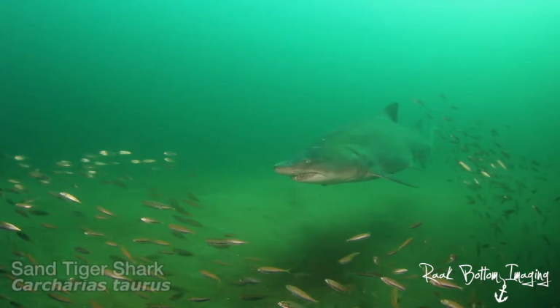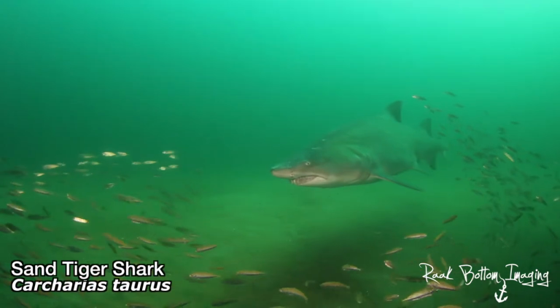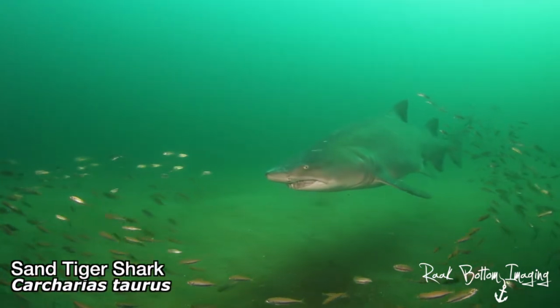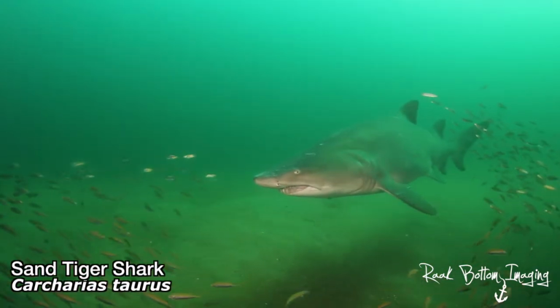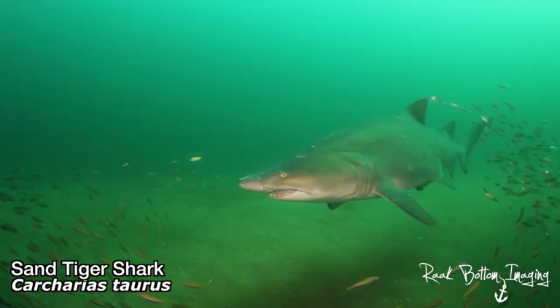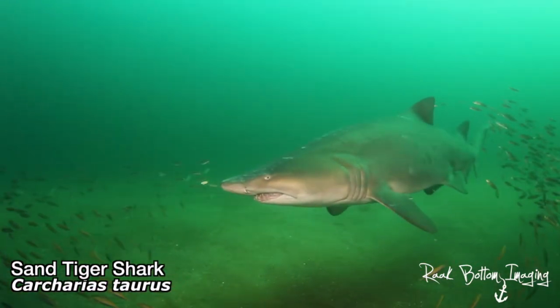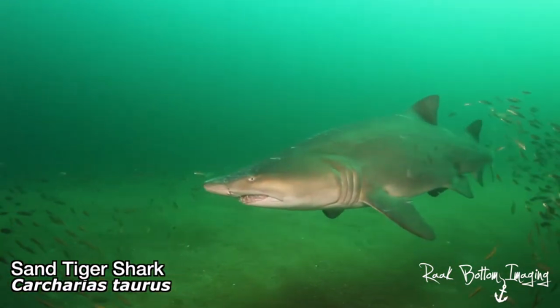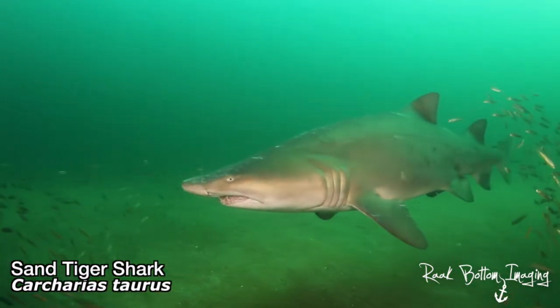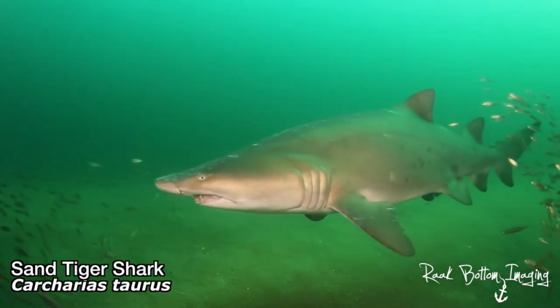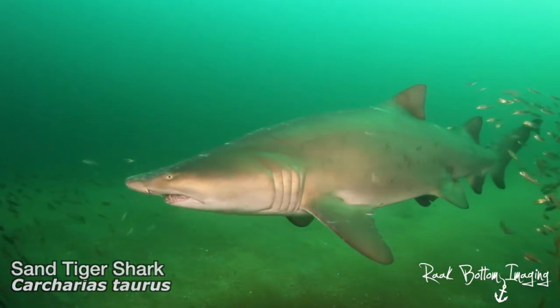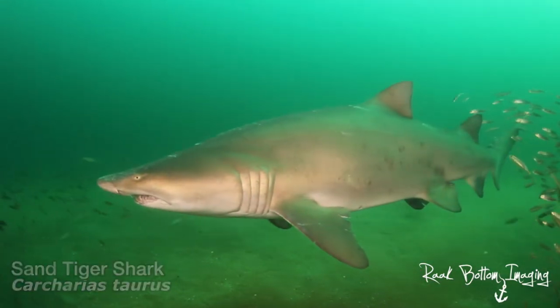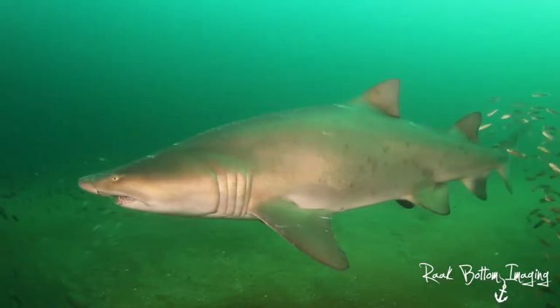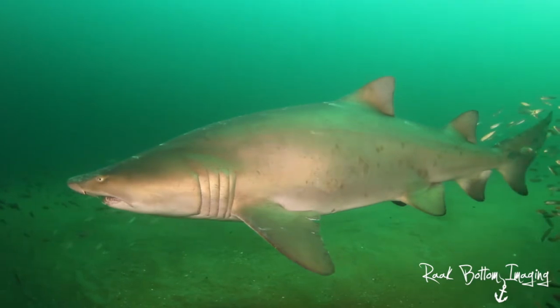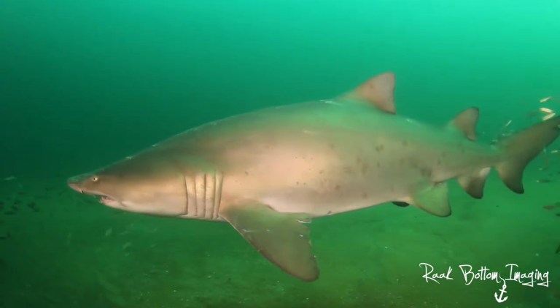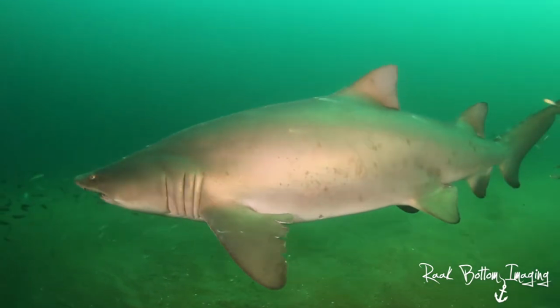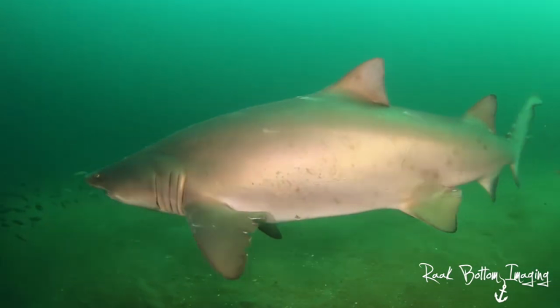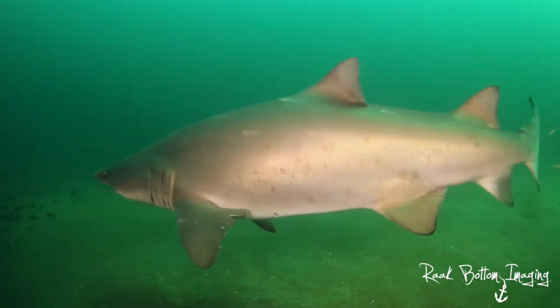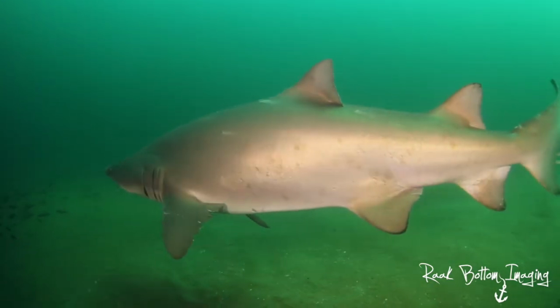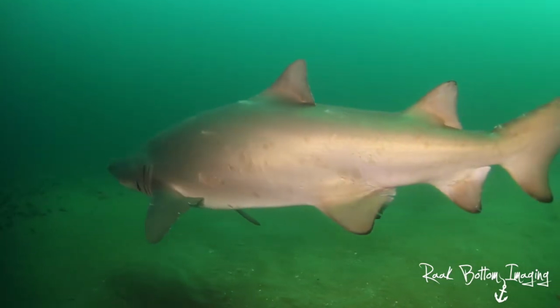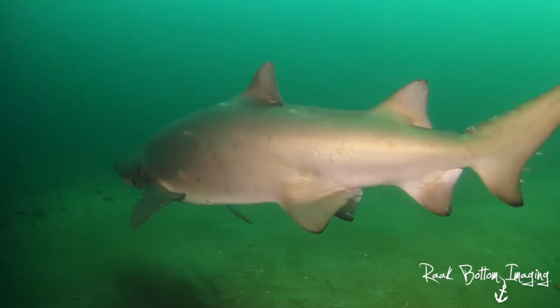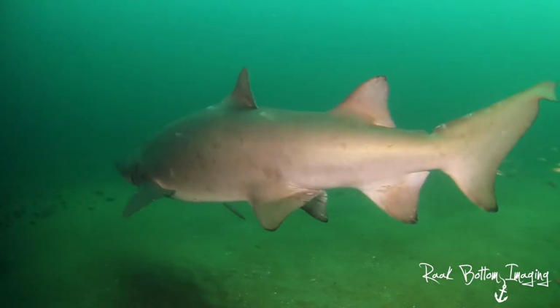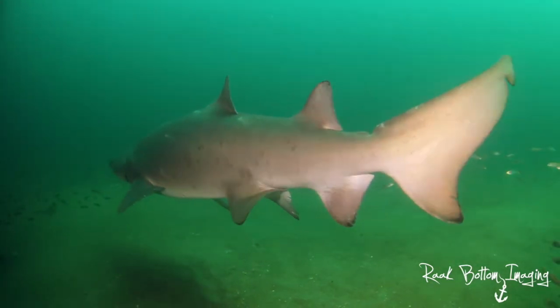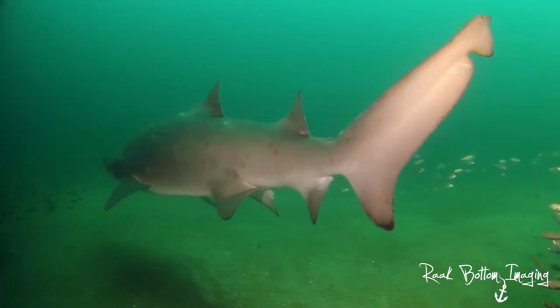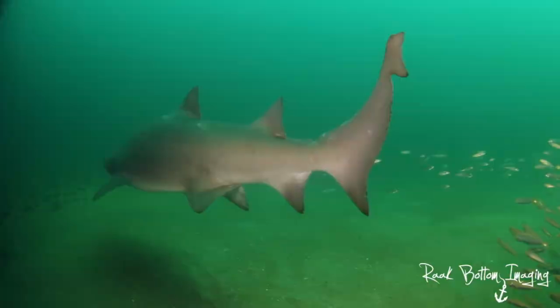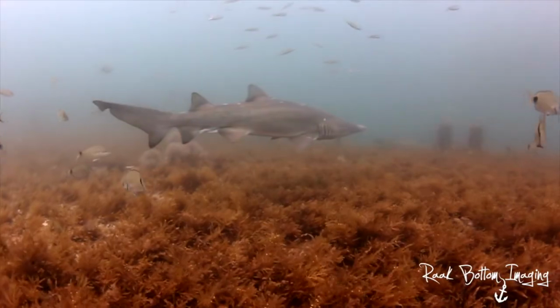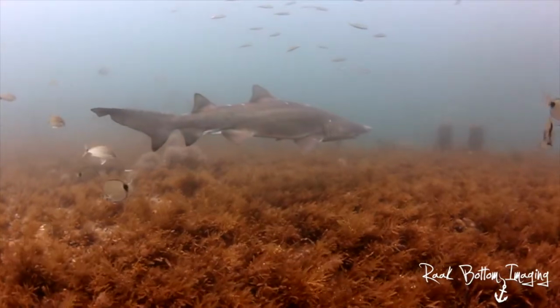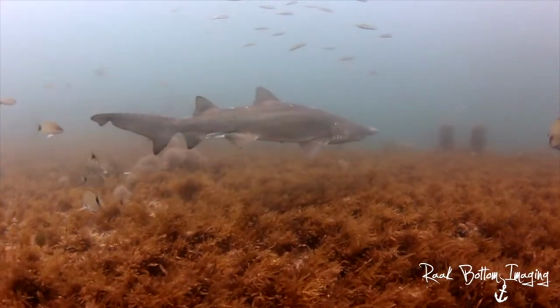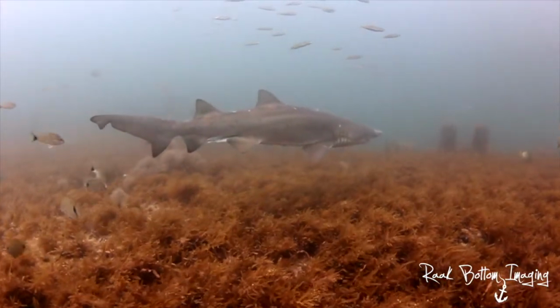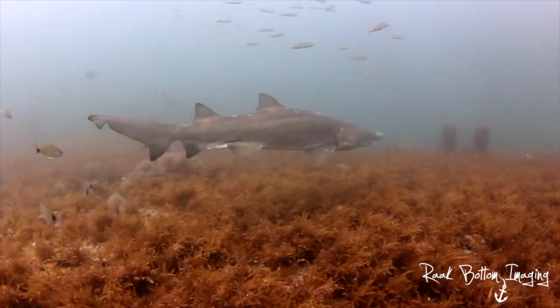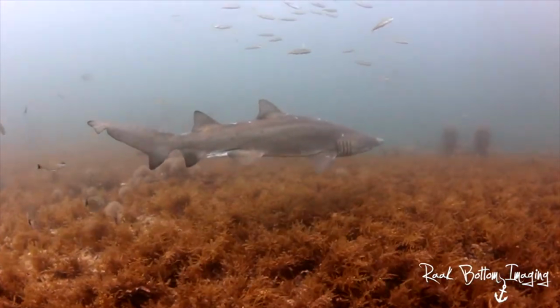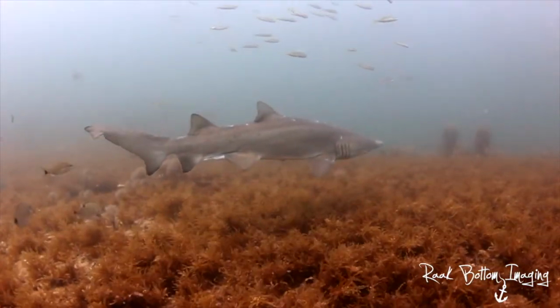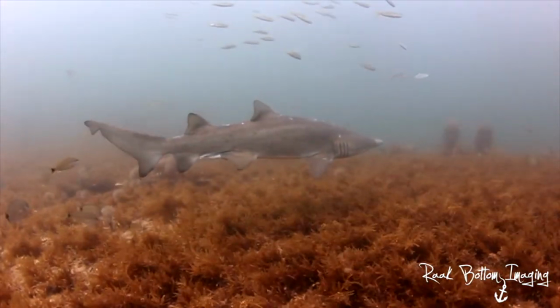Sand tiger sharks inhabit the shallow sandy bottoms of temperate waters around the world. The shark's intimidating appearance is slightly misleading since the fish is docile by nature and often seen lazily swimming around. Storing air gulped at the surface, the shark can hover motionless in the water.